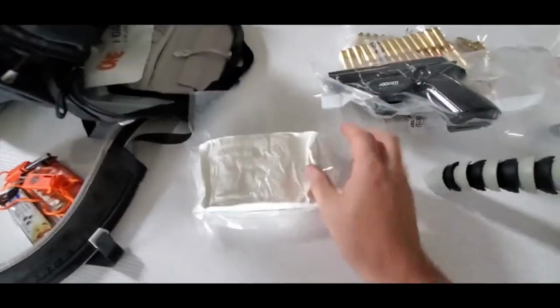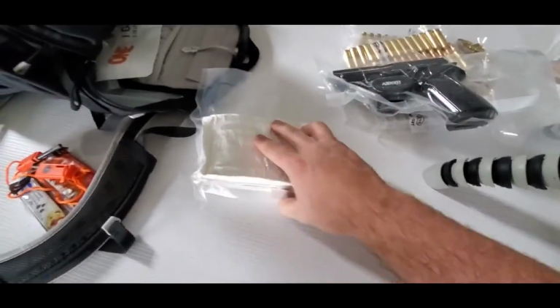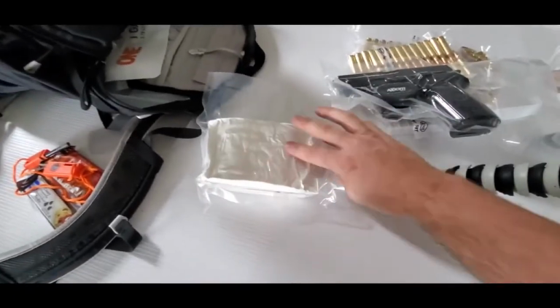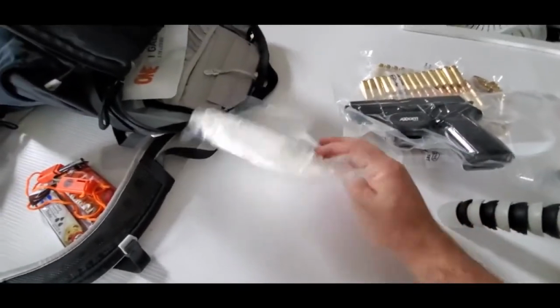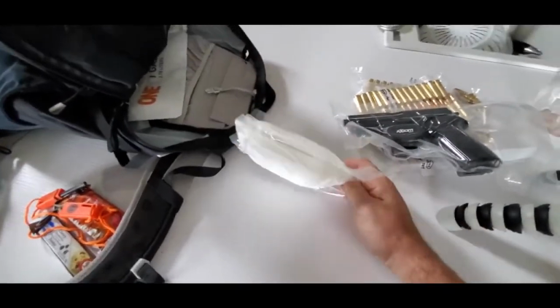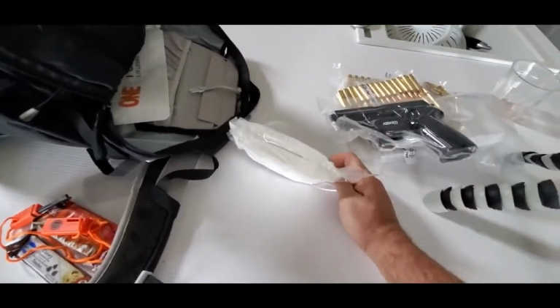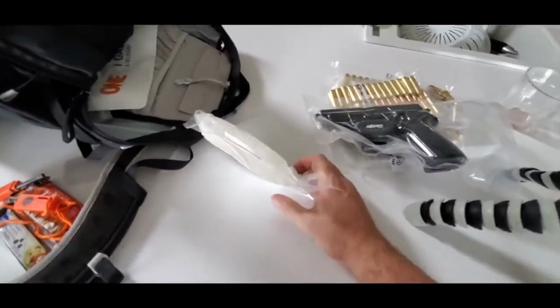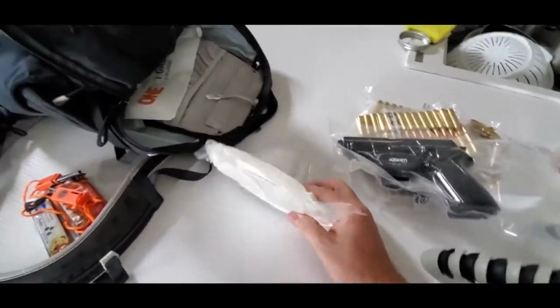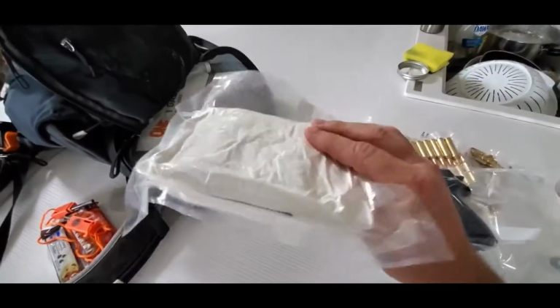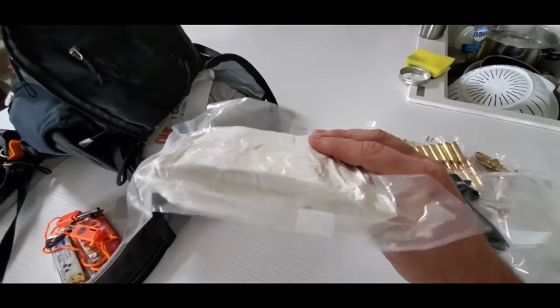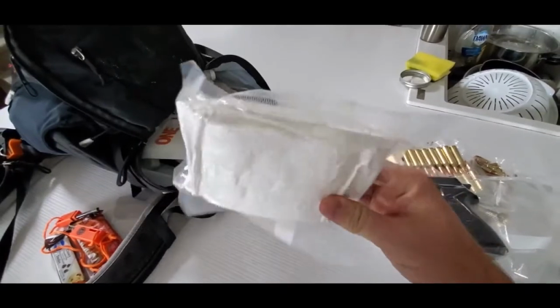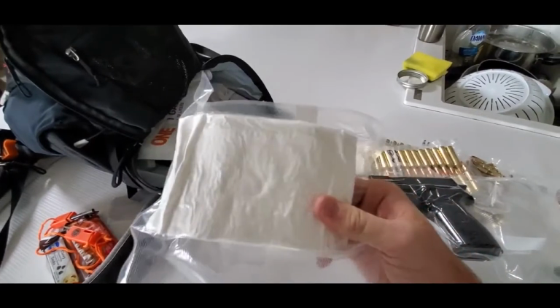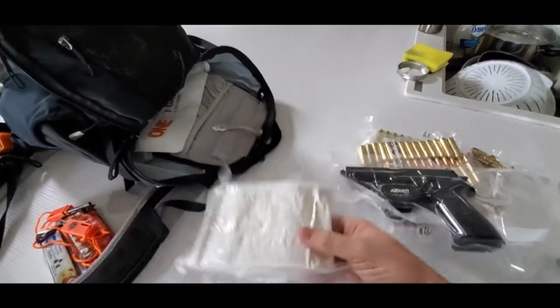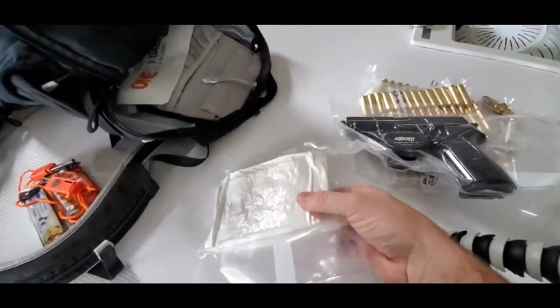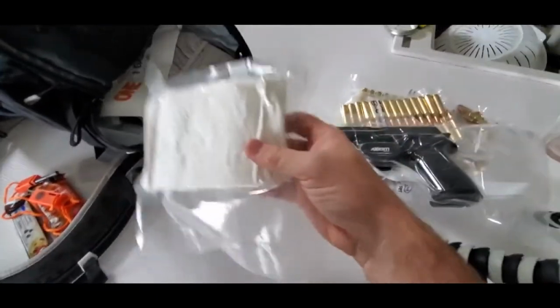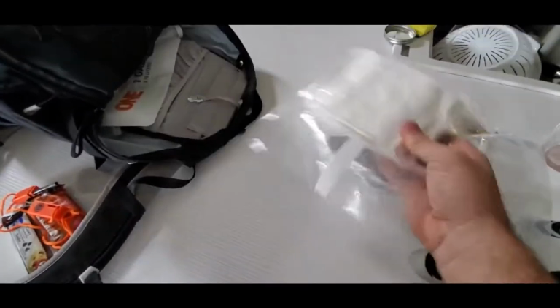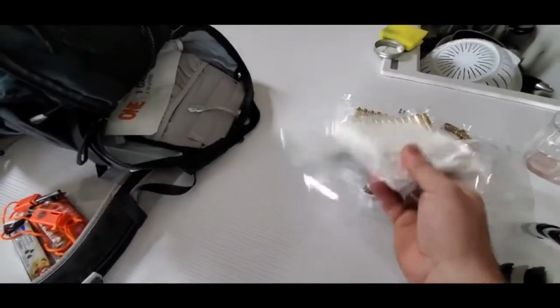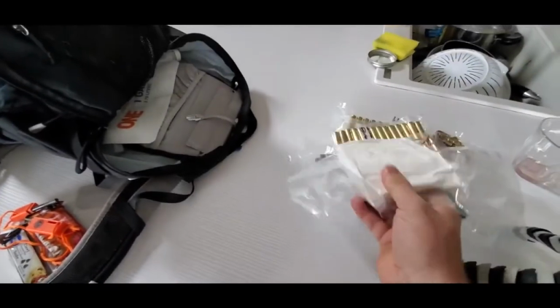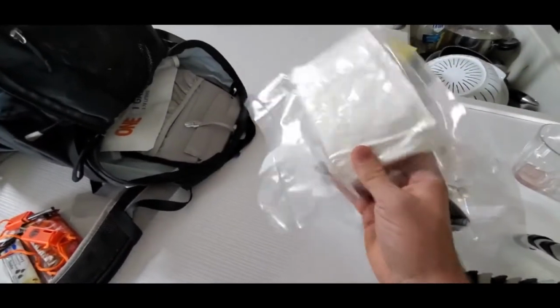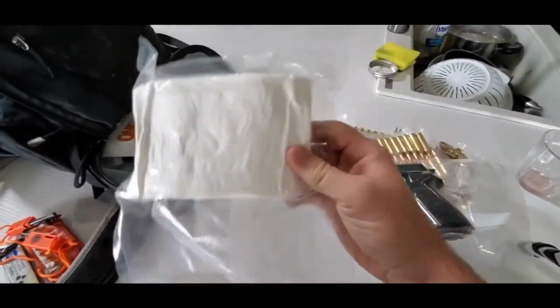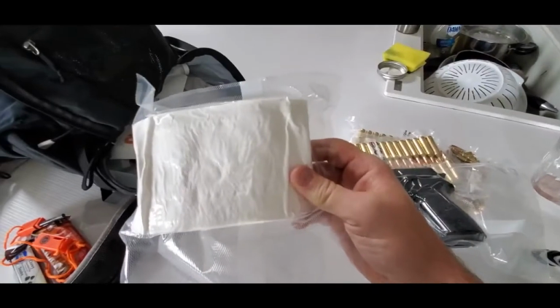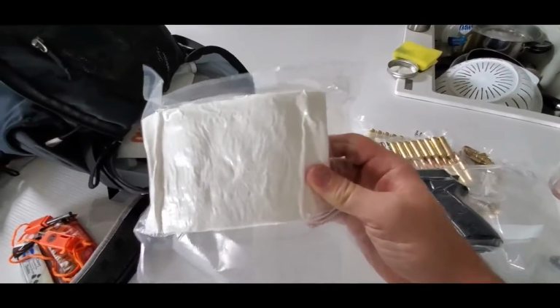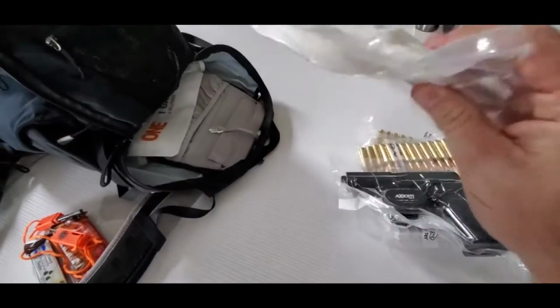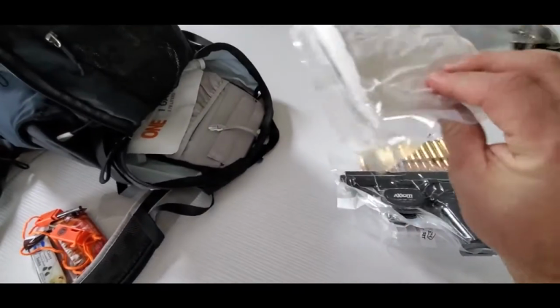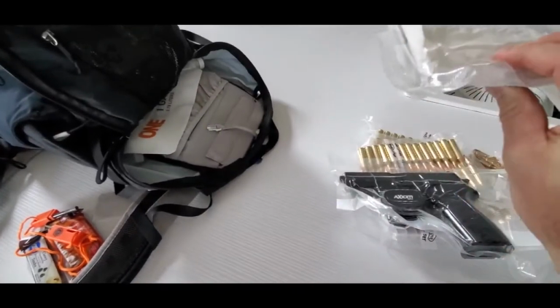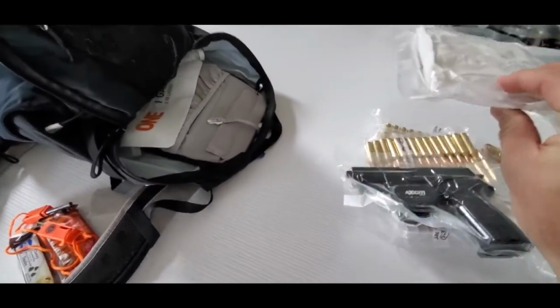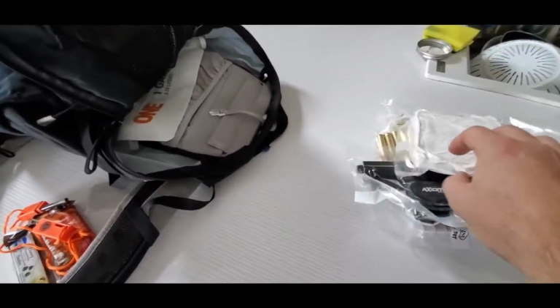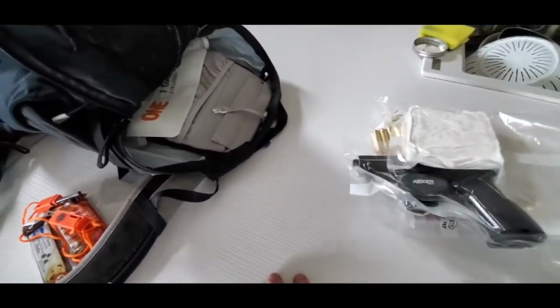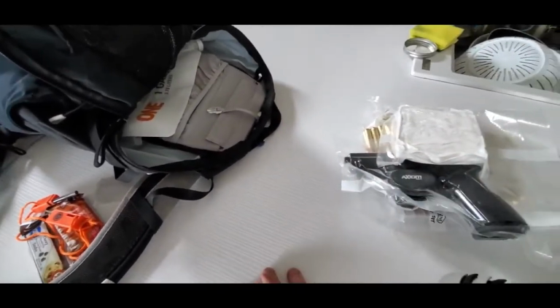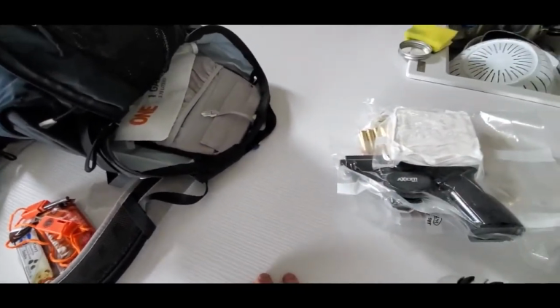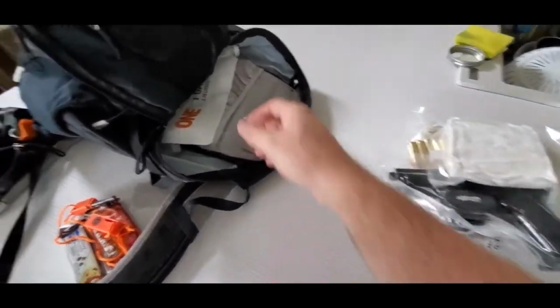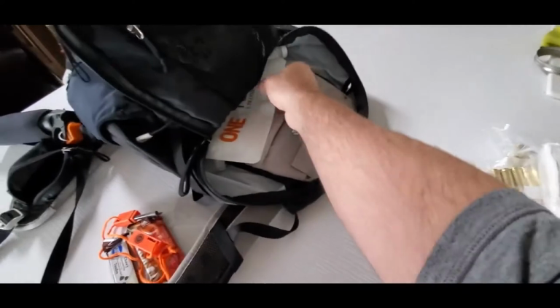Toilet paper — in the other video I just had the toilet paper in Ziploc bags, but in this one I vacuum-sealed it. Quite a difference. It's pretty hard, but it's a good way to keep toilet paper dry as well as save room.